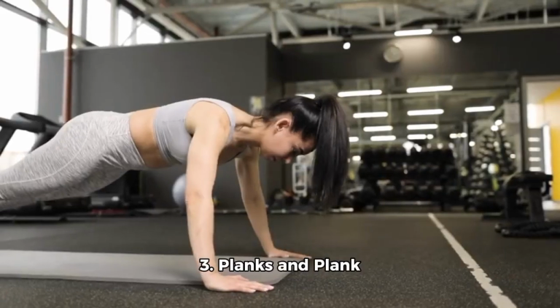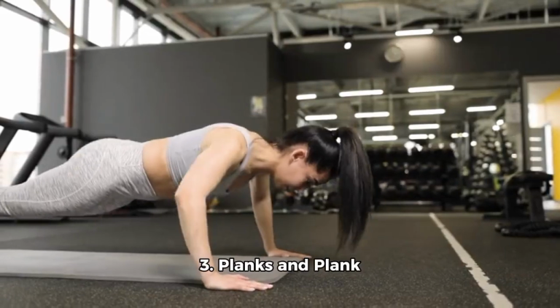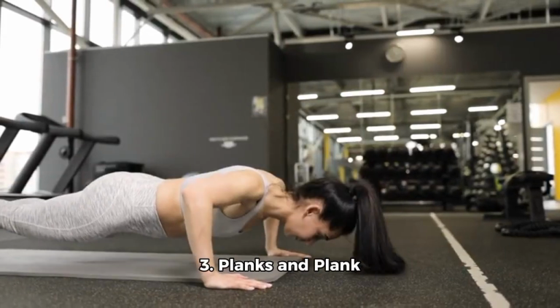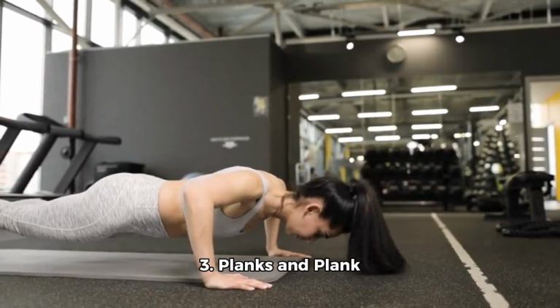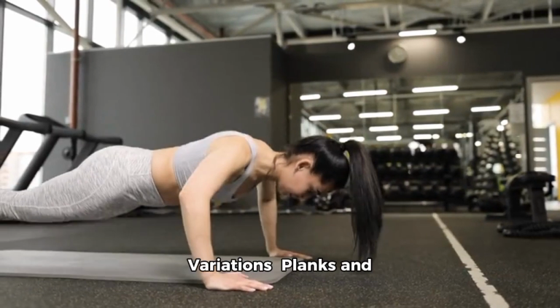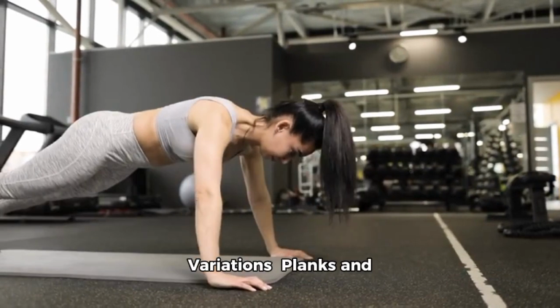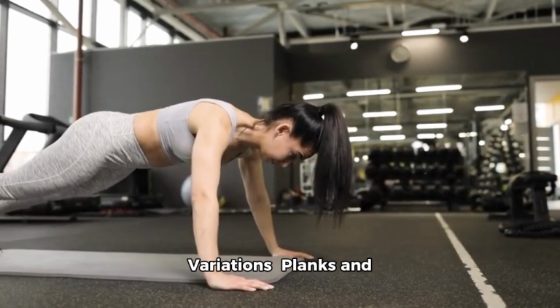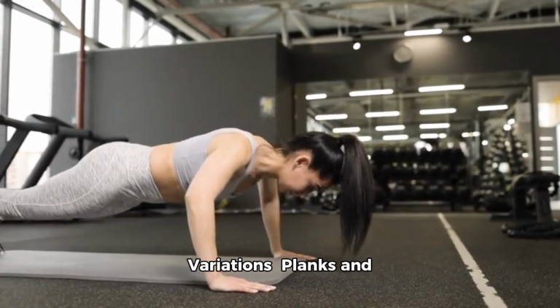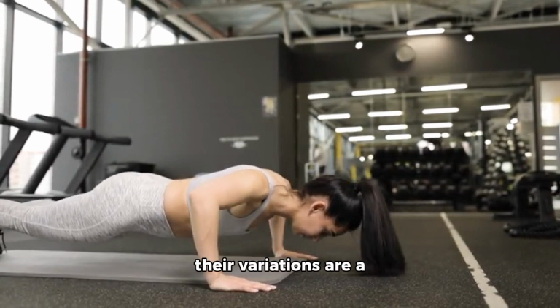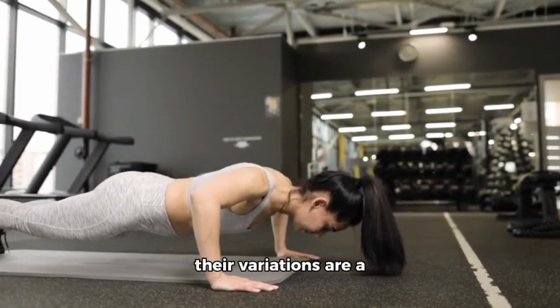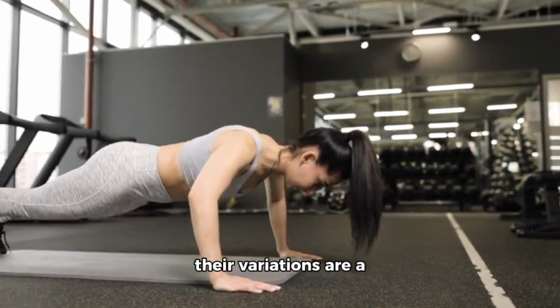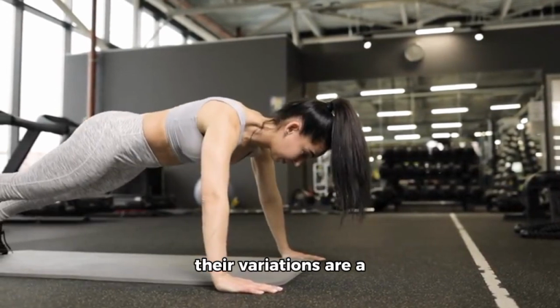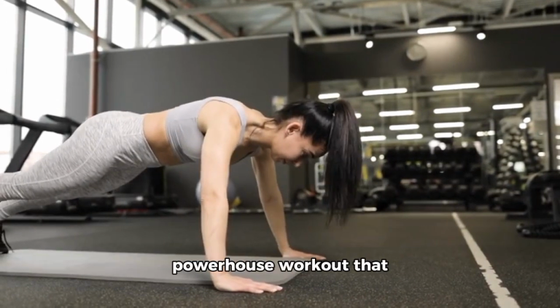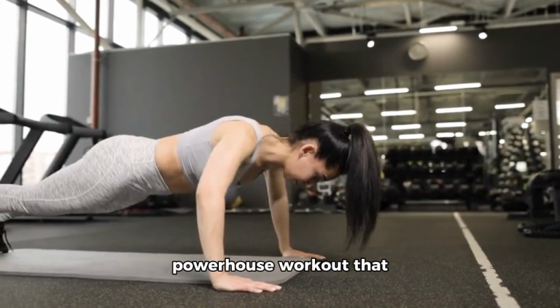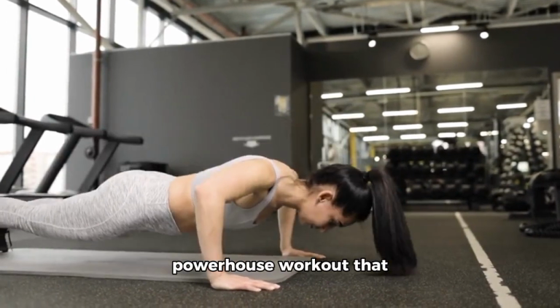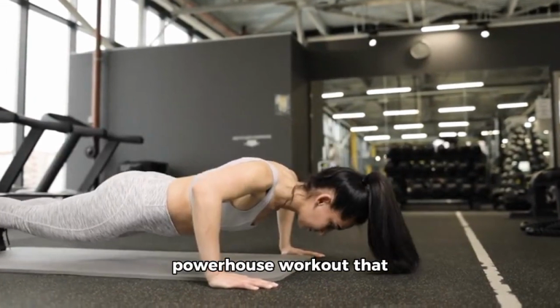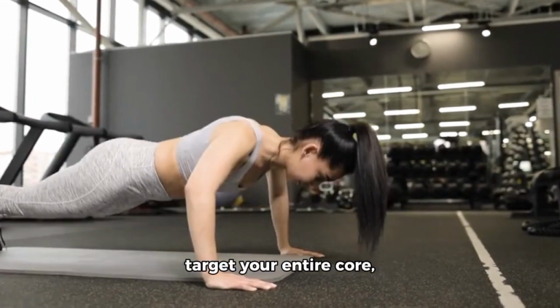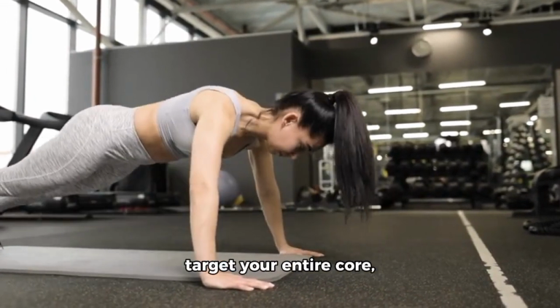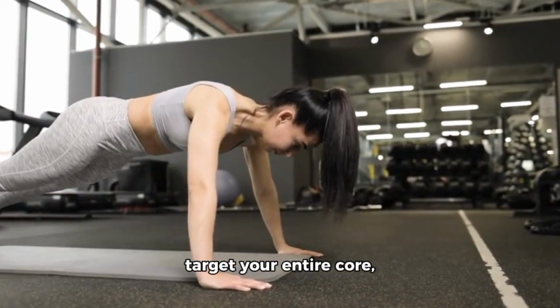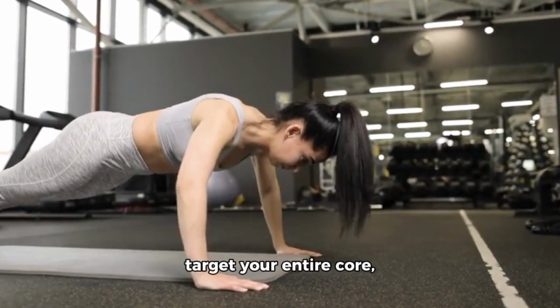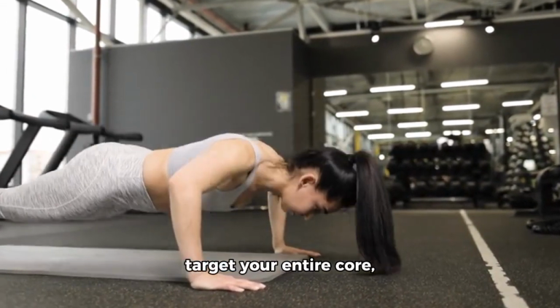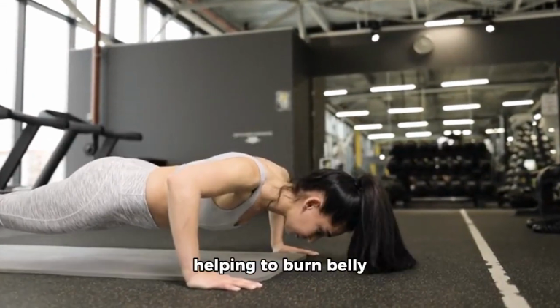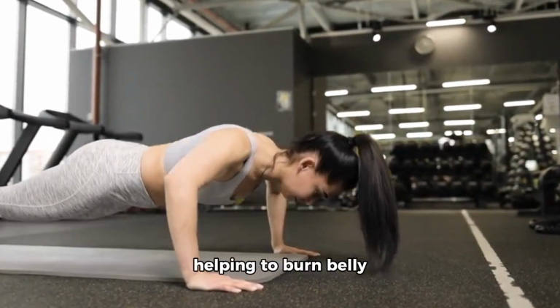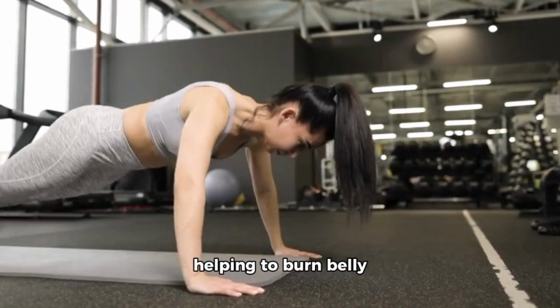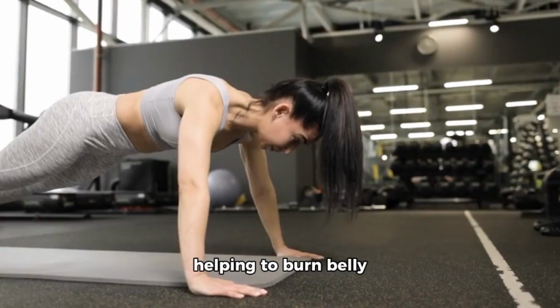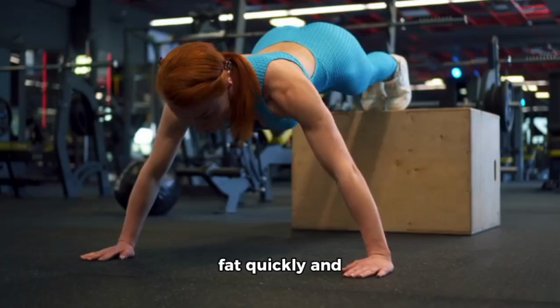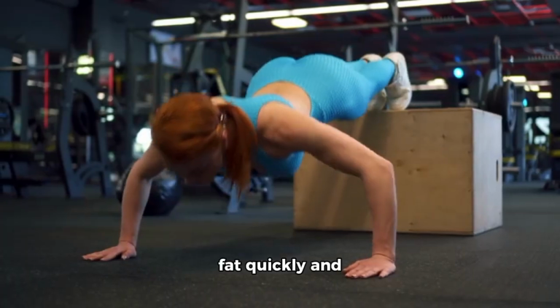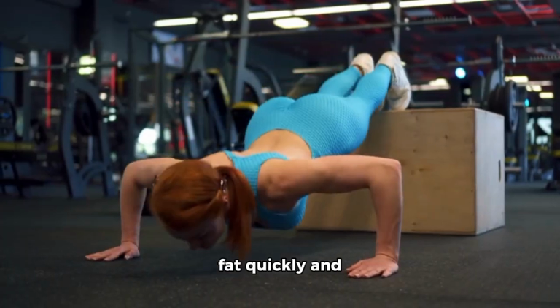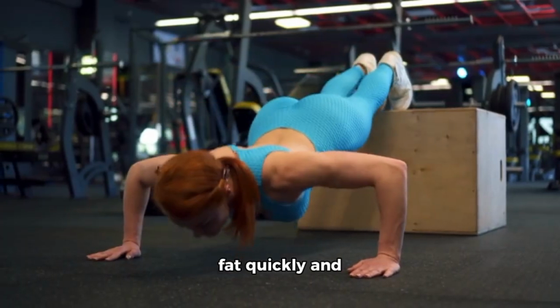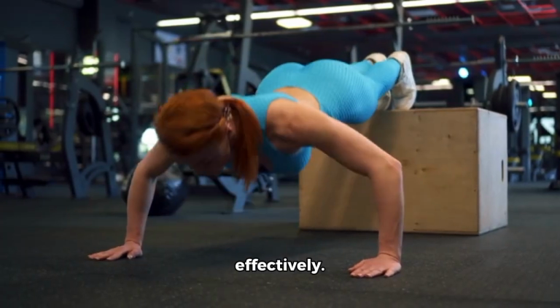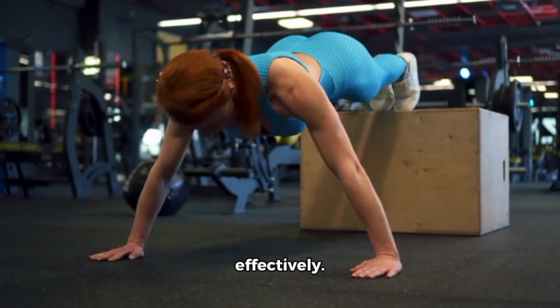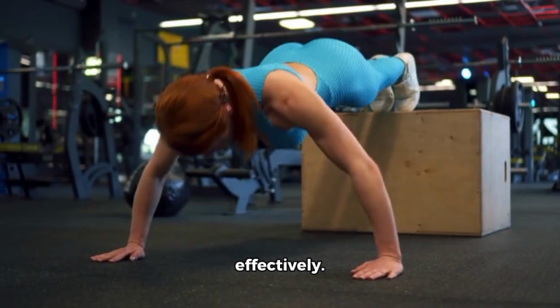3. Planks and Plank Variations. Planks and their variations are a powerhouse workout that target your entire core, helping to burn belly fat quickly and effectively.